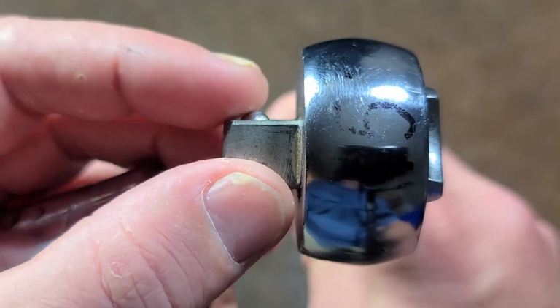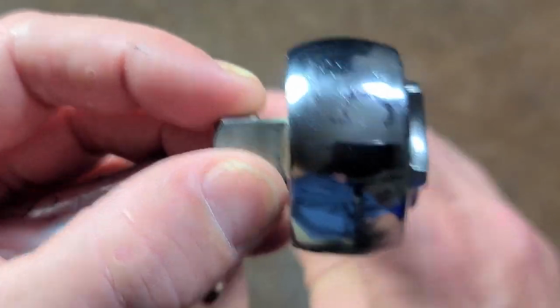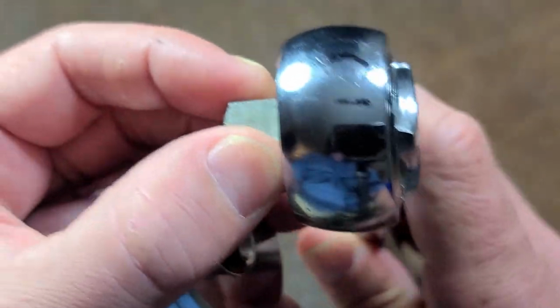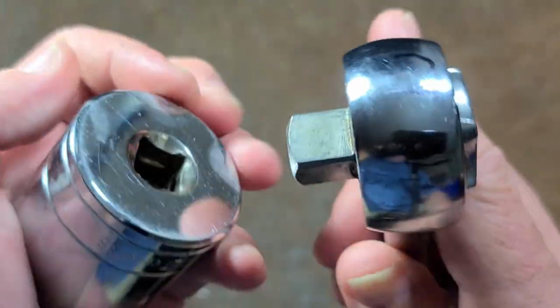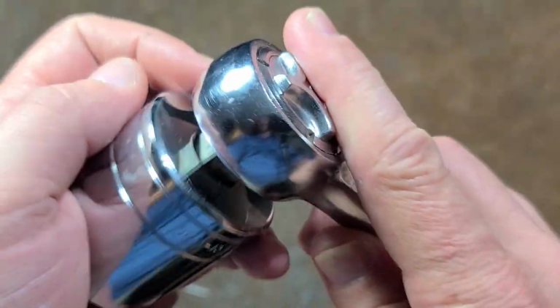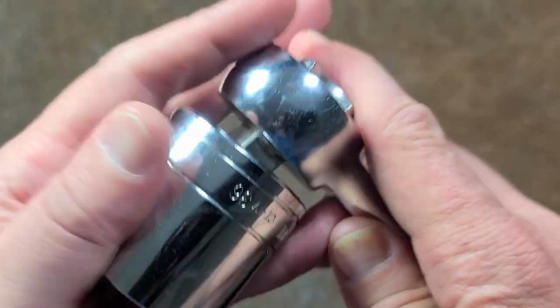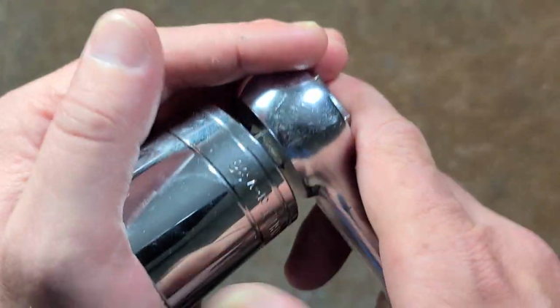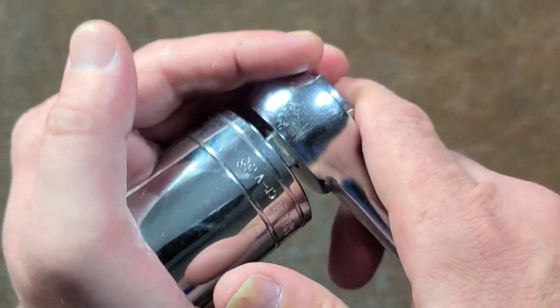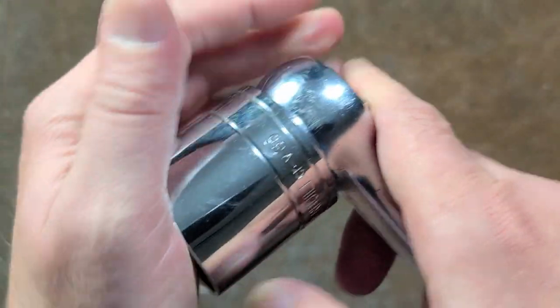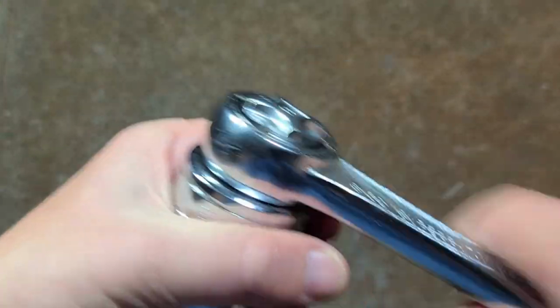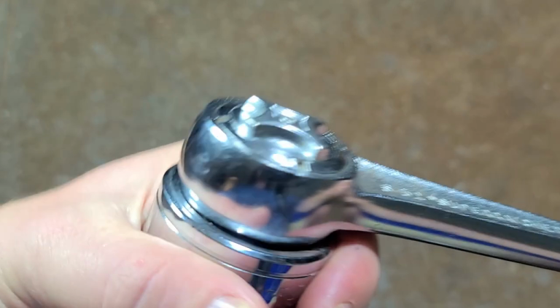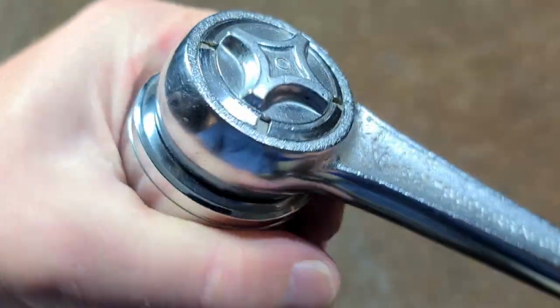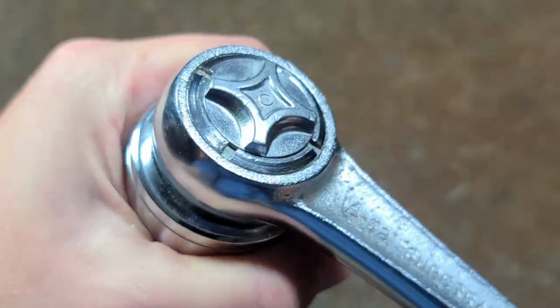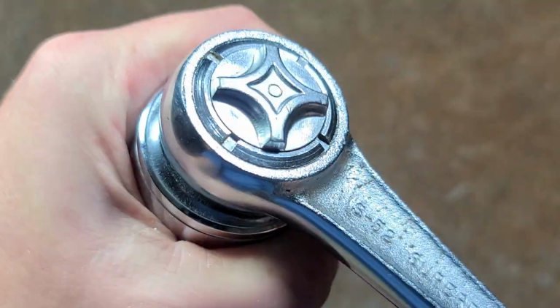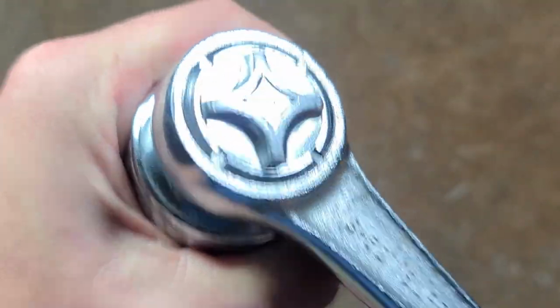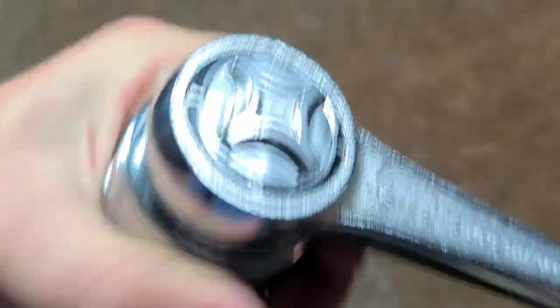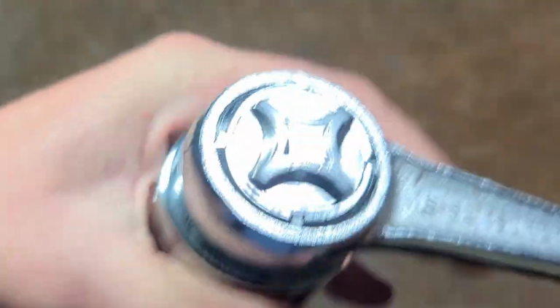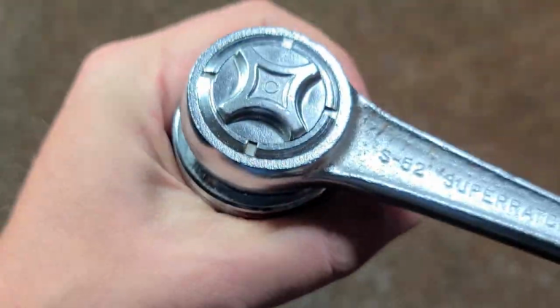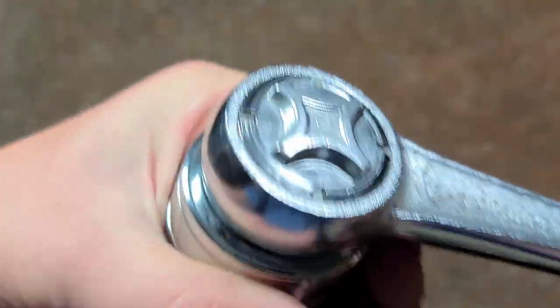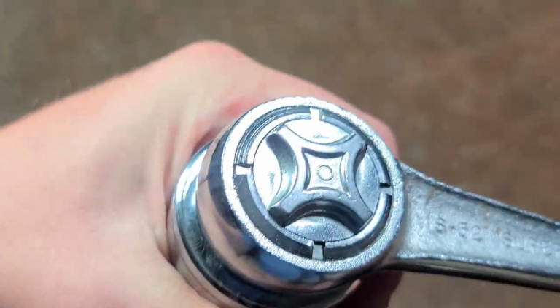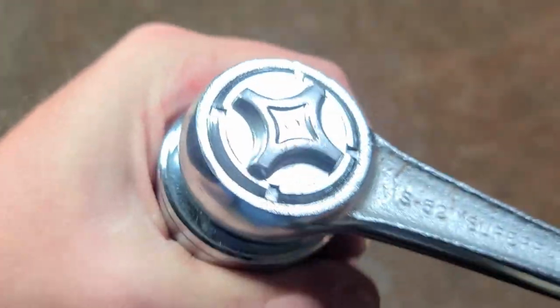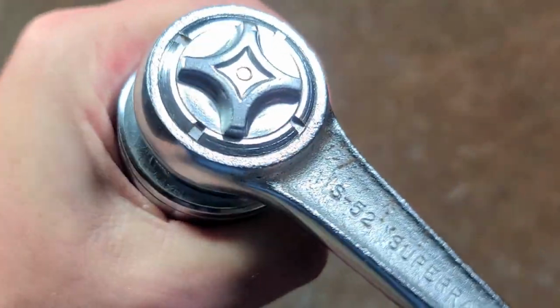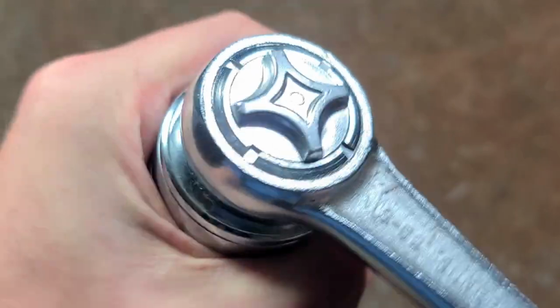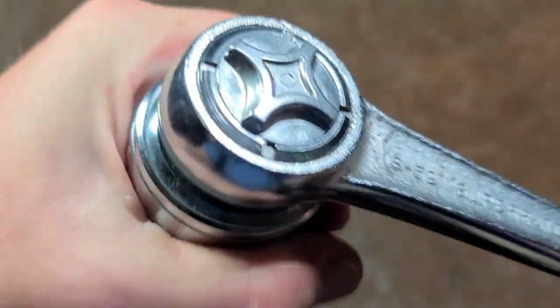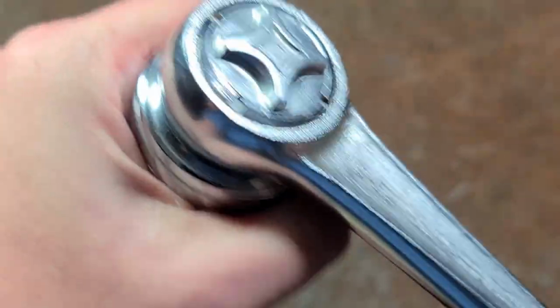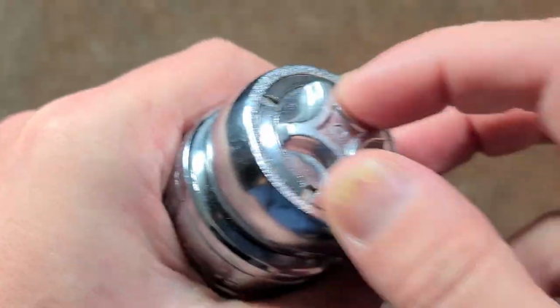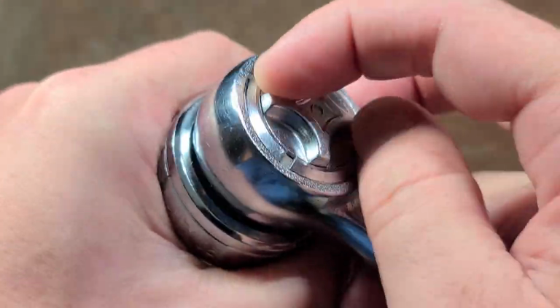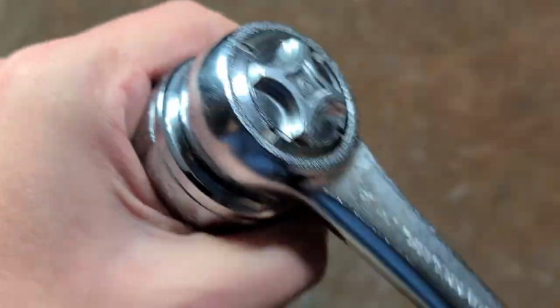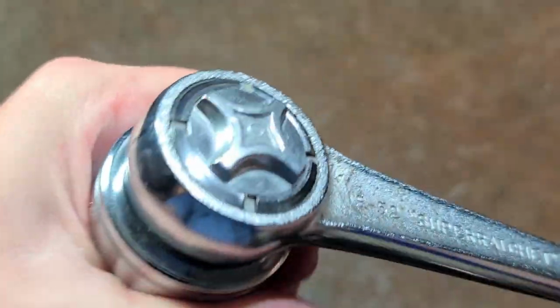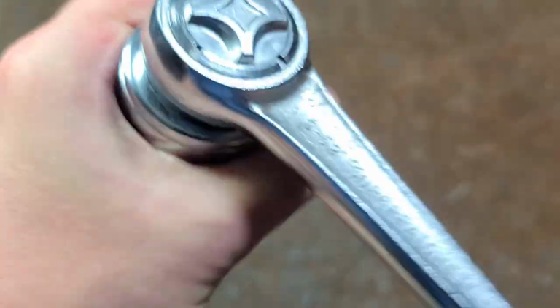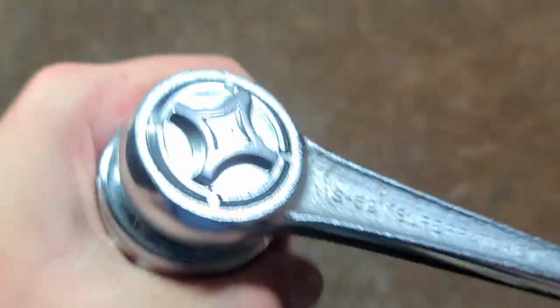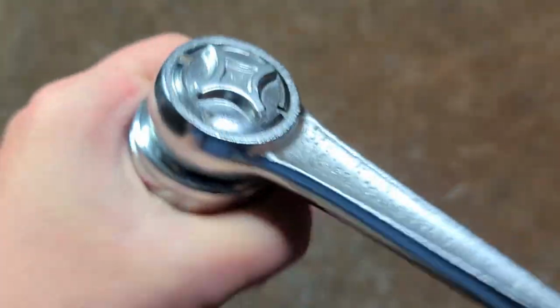Nice extension on the ball detent — really pretty strong. Pretty heavy-duty clanks there. Really do like this ratchet a lot.